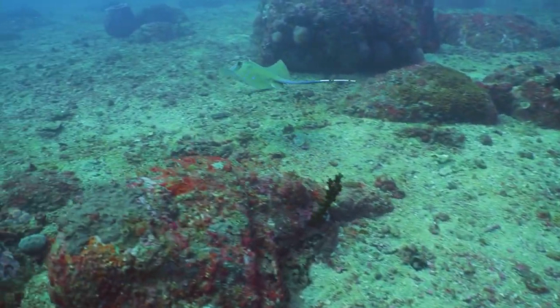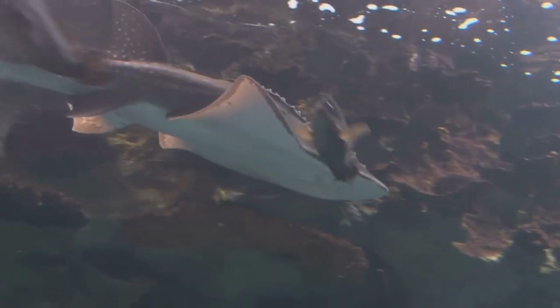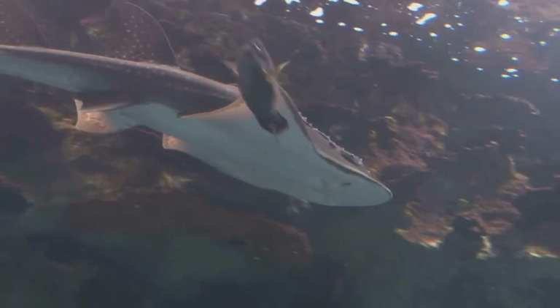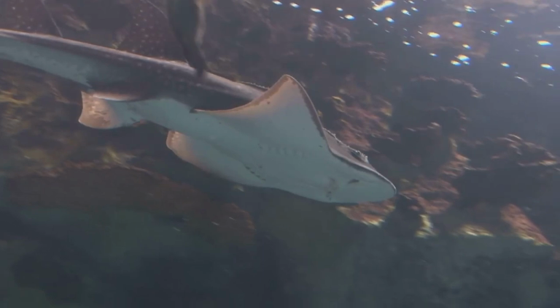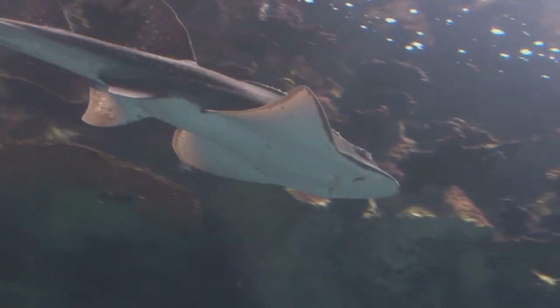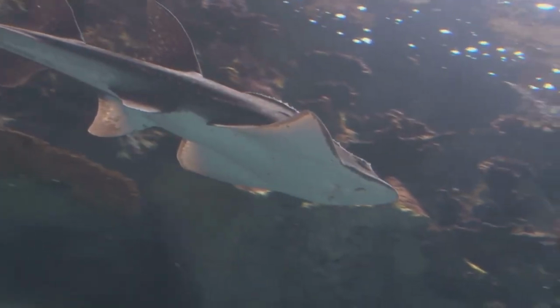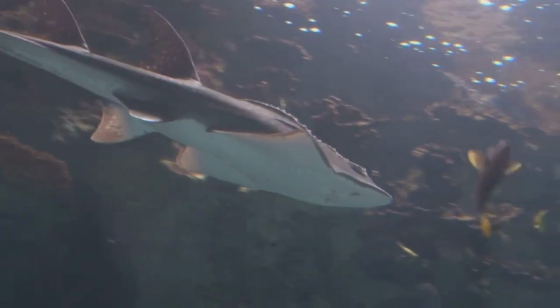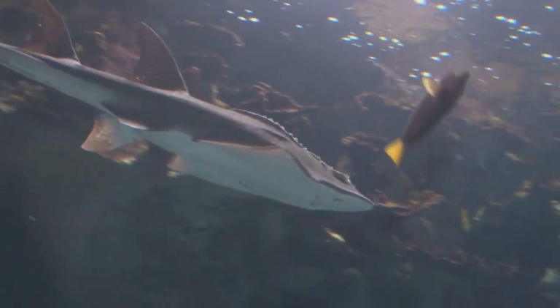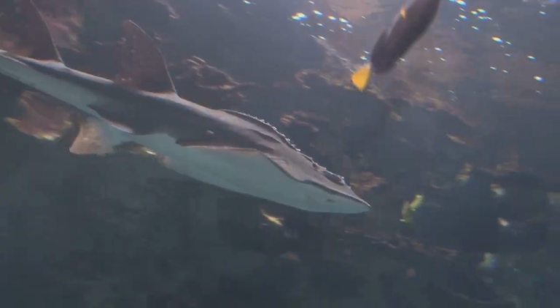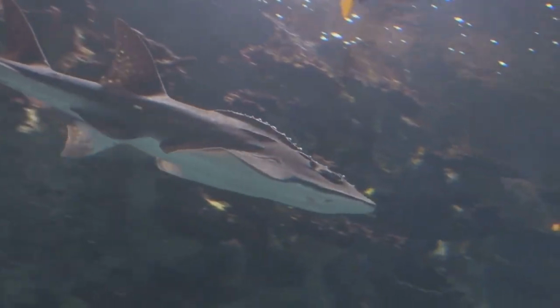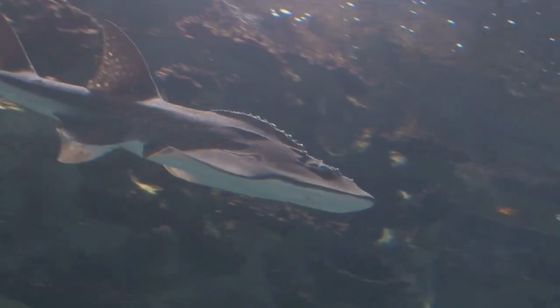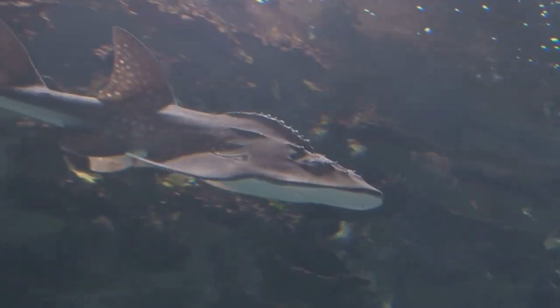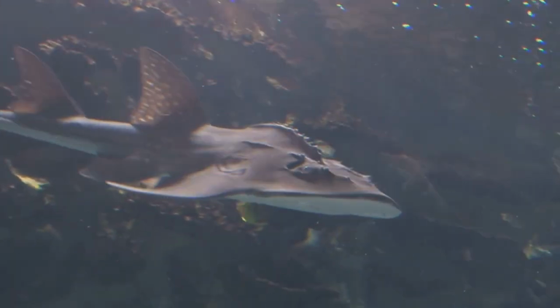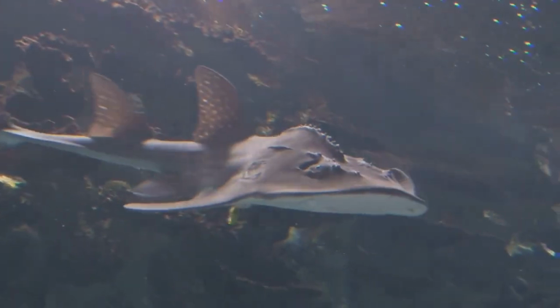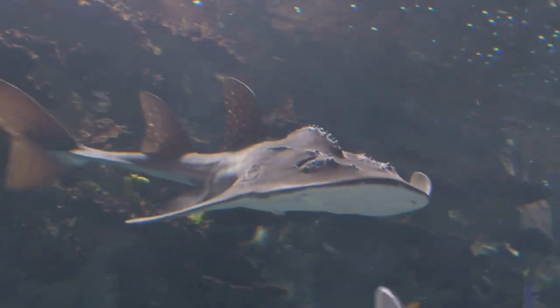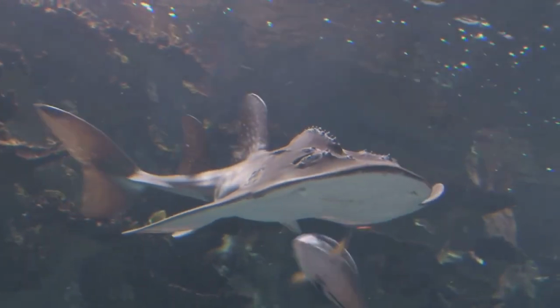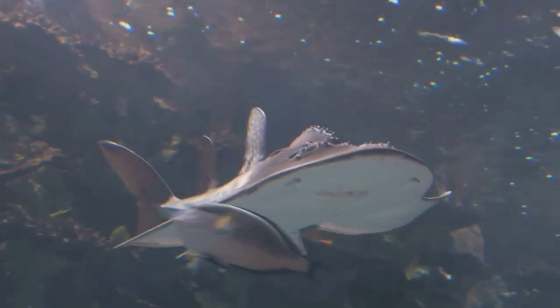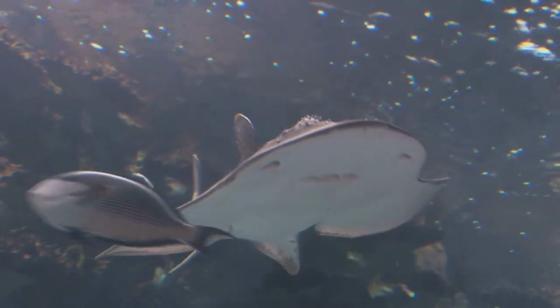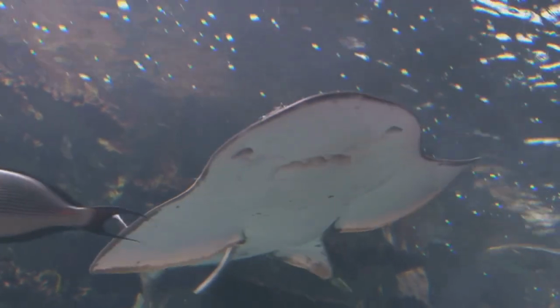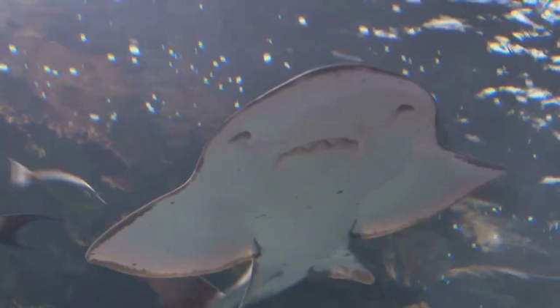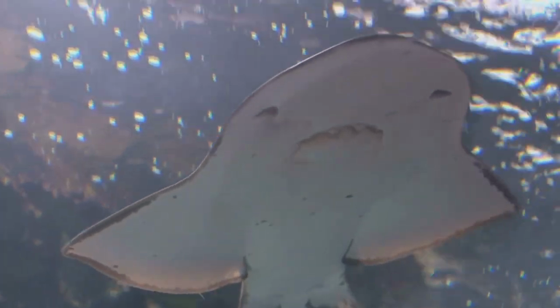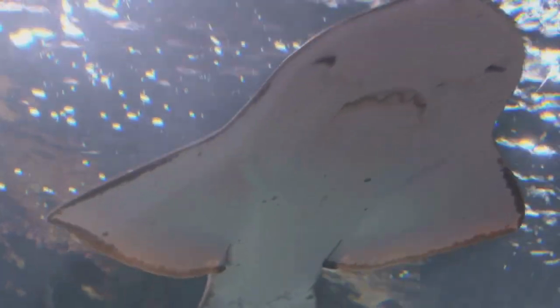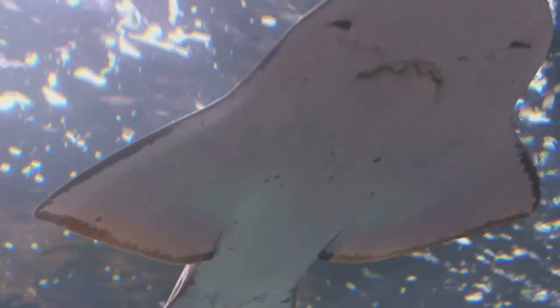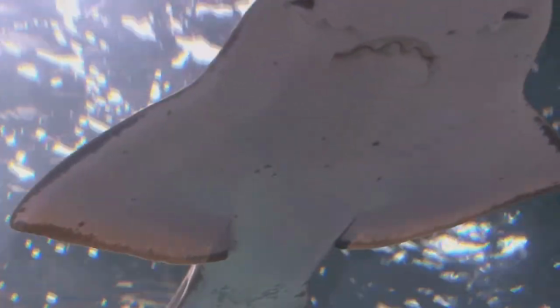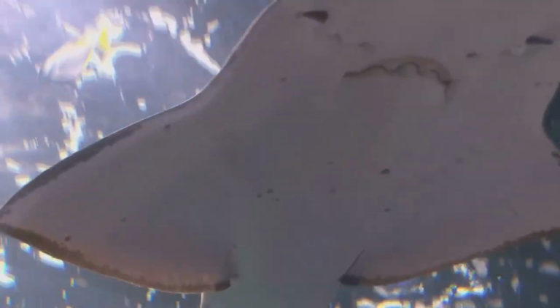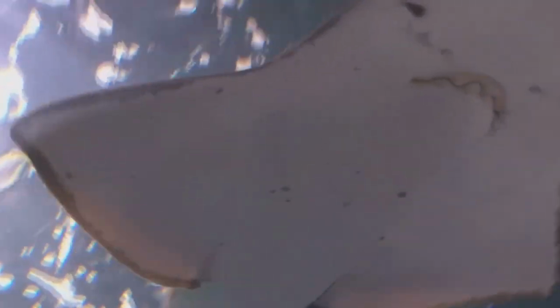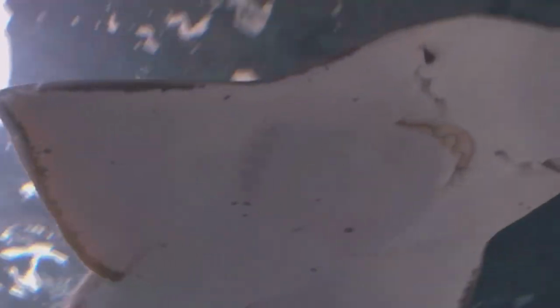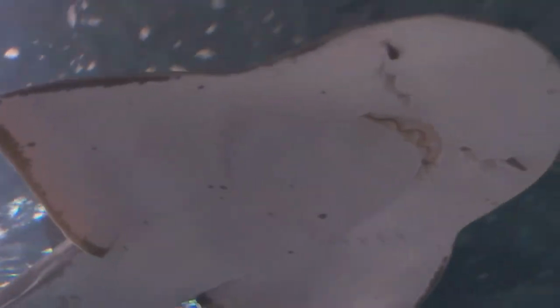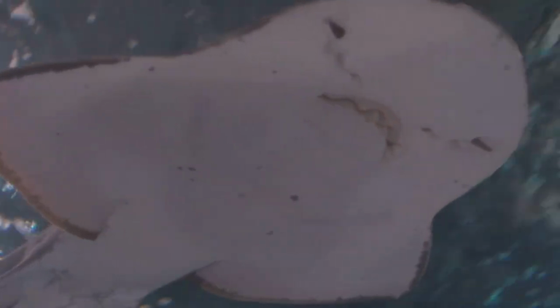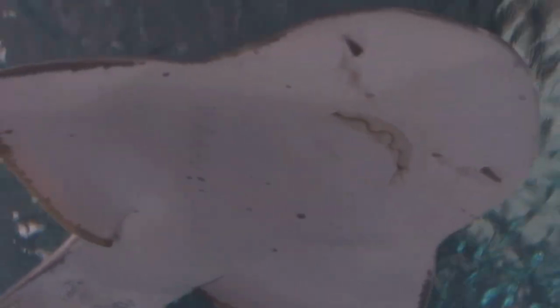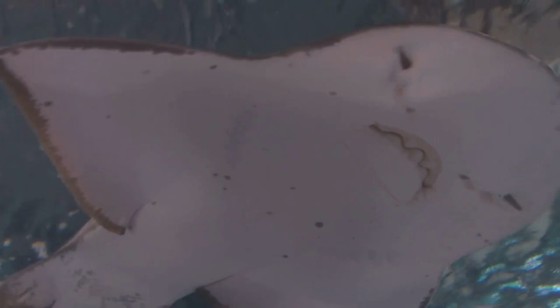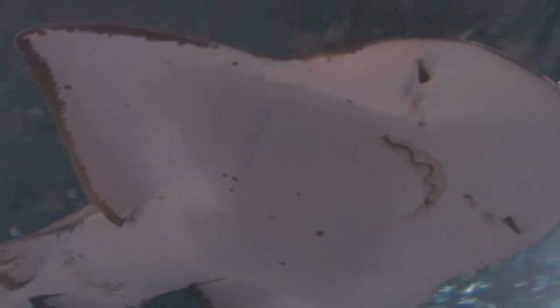But the camouflage doesn't stop there. Their skin patterns play a vital role too, imitating the shadows and light that dance across the ocean floor. This intricate design of nature further enhances their invisibility.